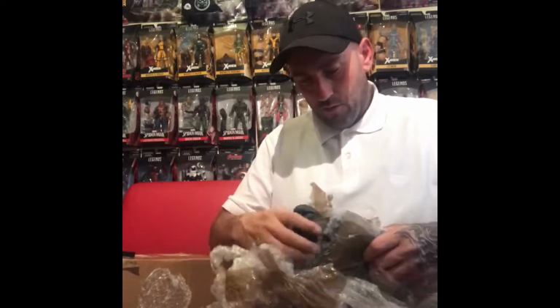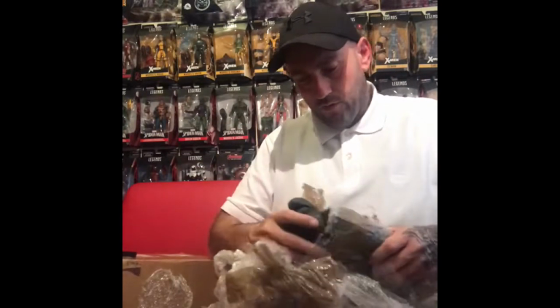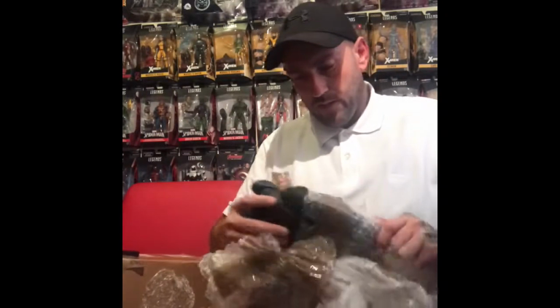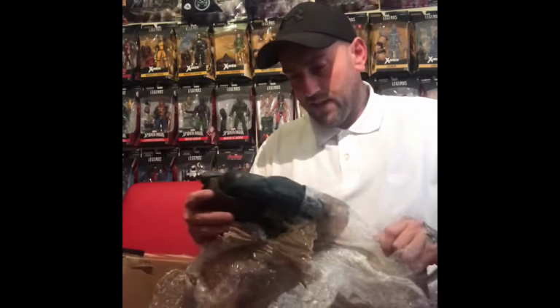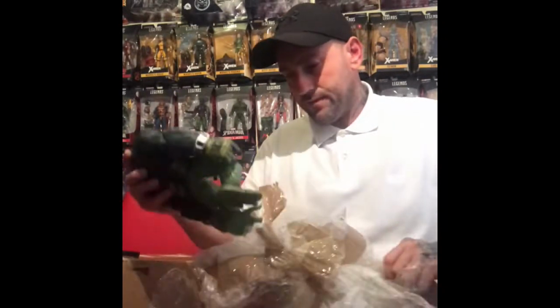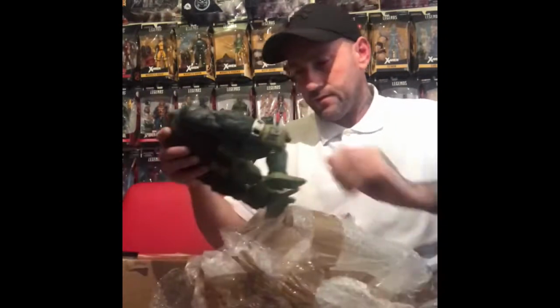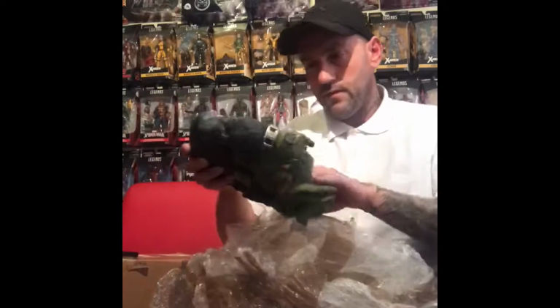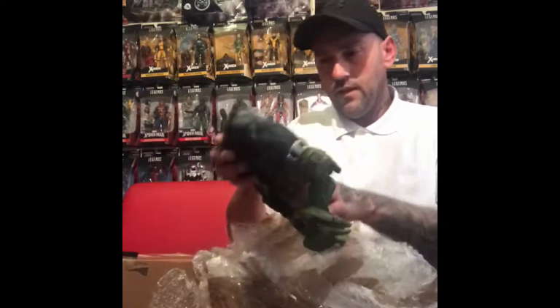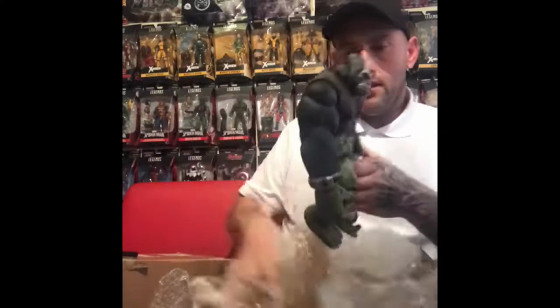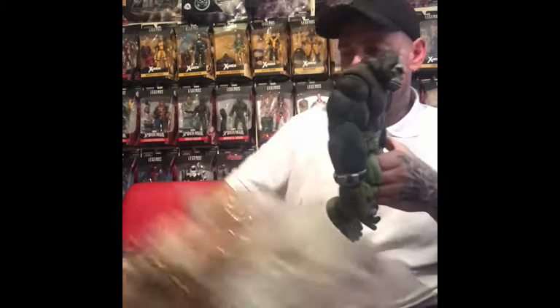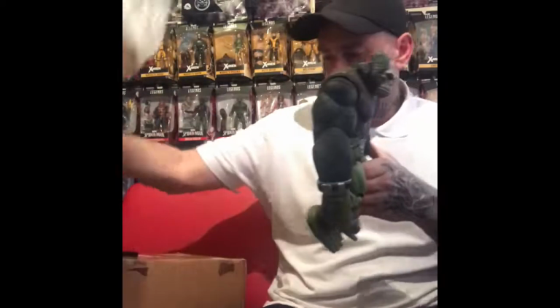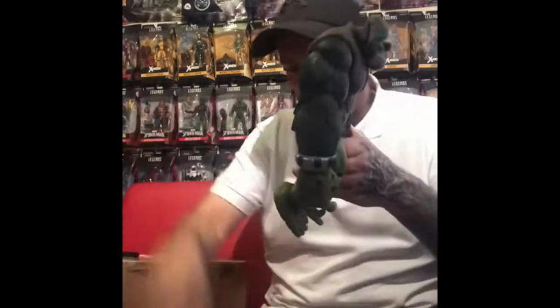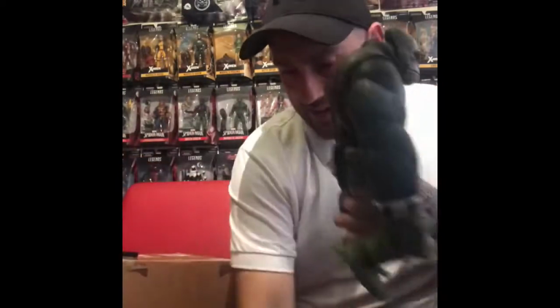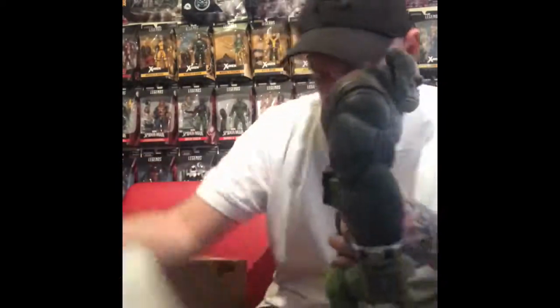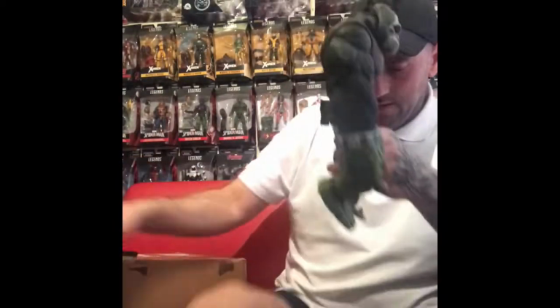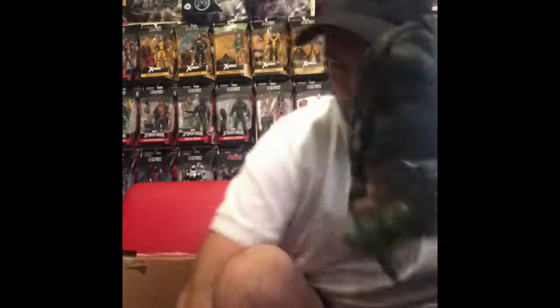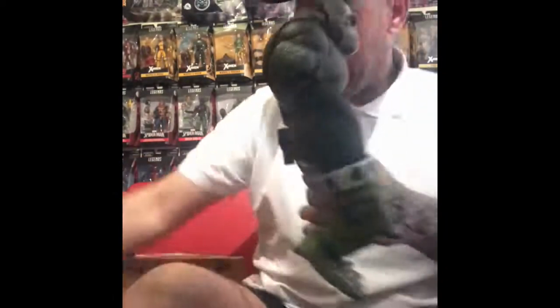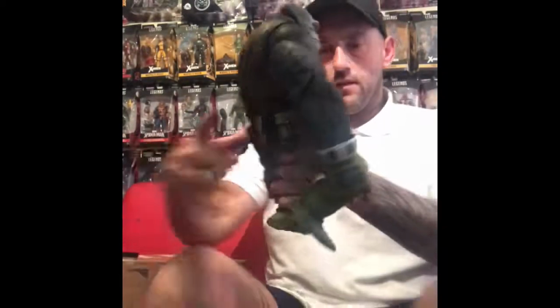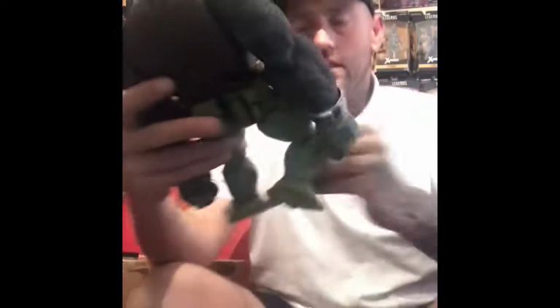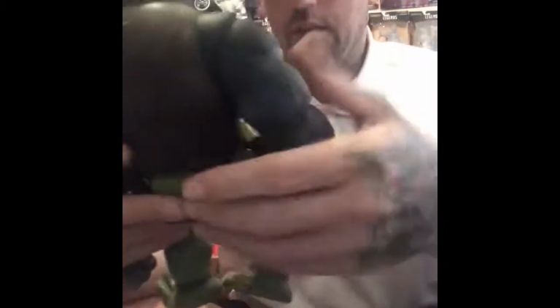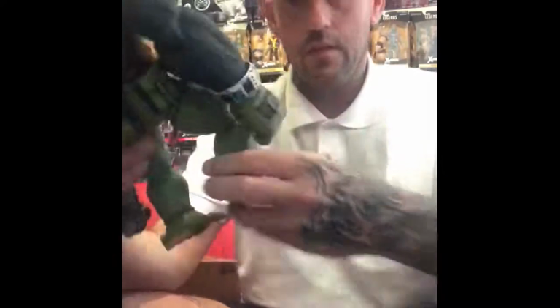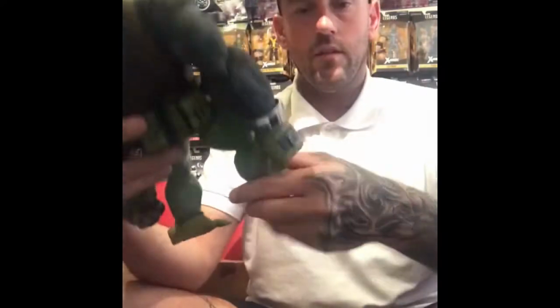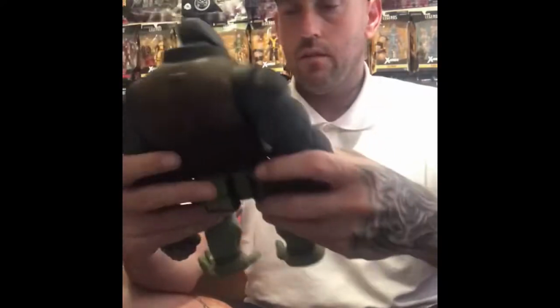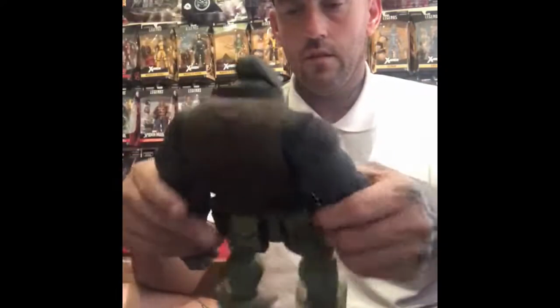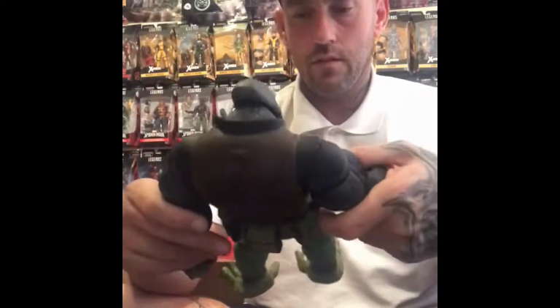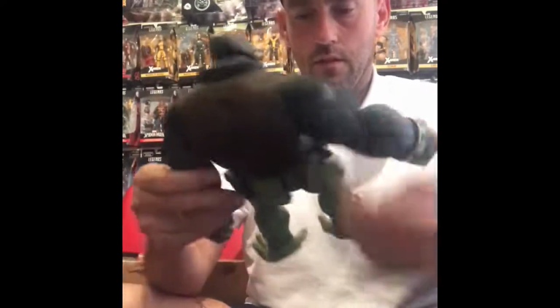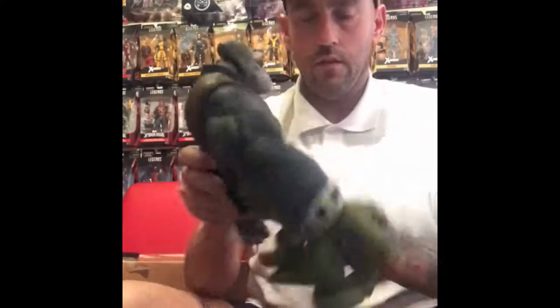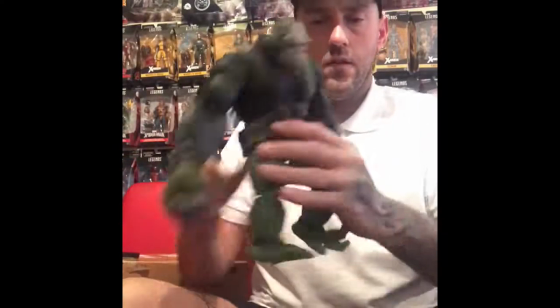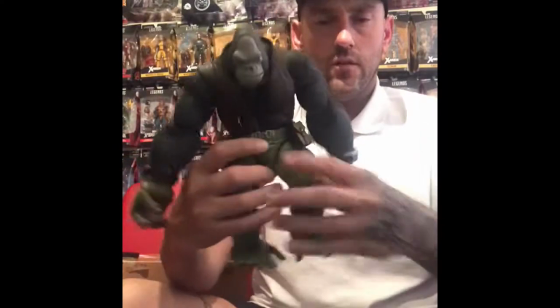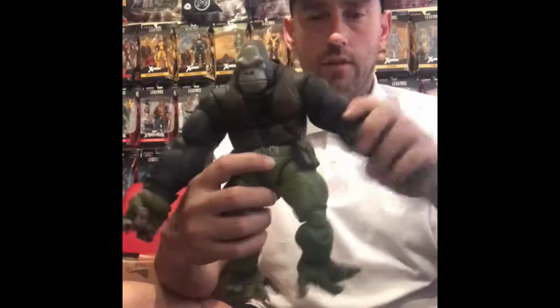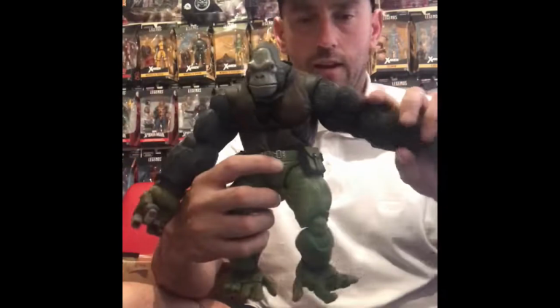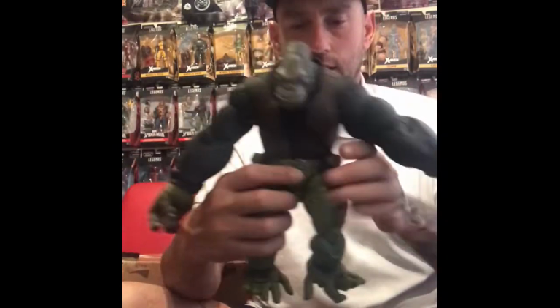Oof, what a beast. The first time I've ever seen it. There he is there.